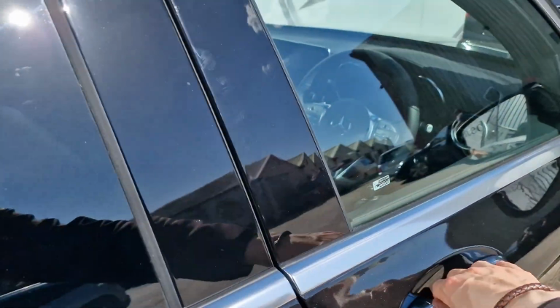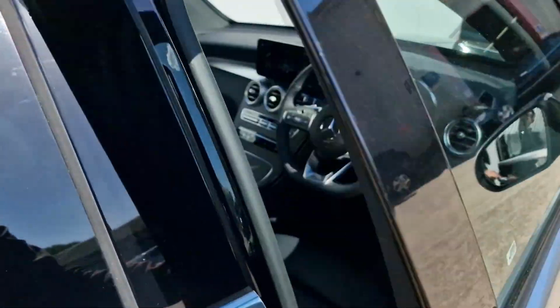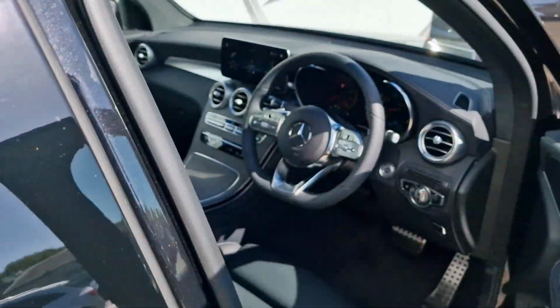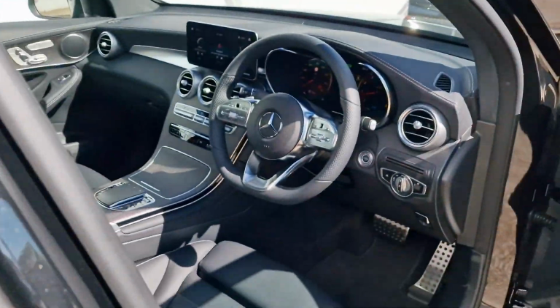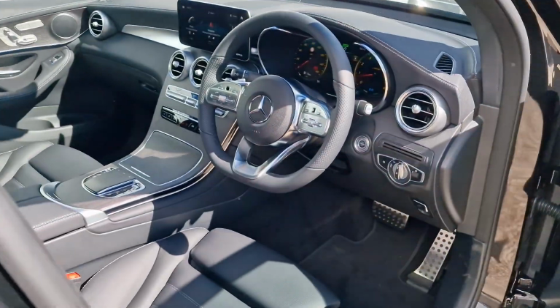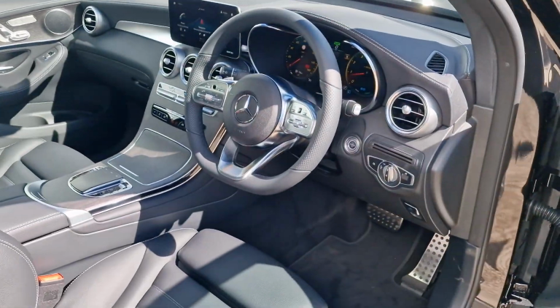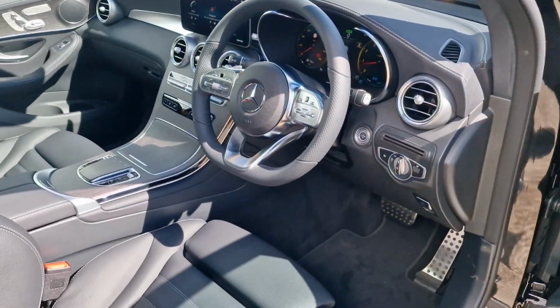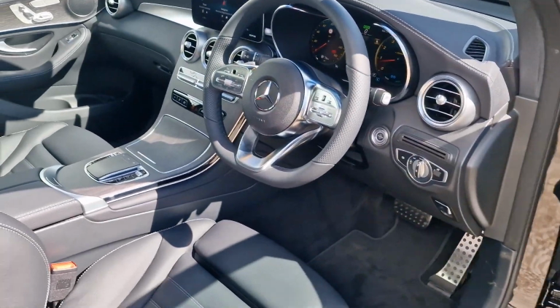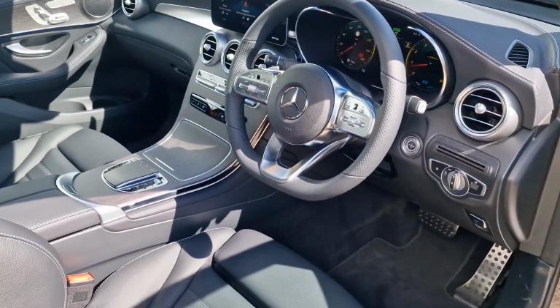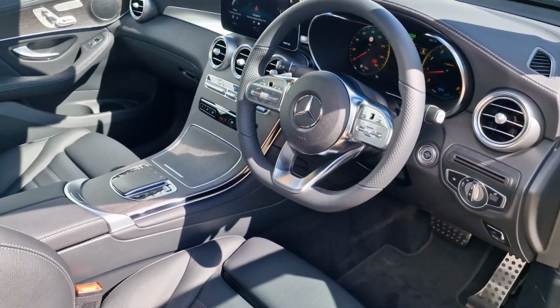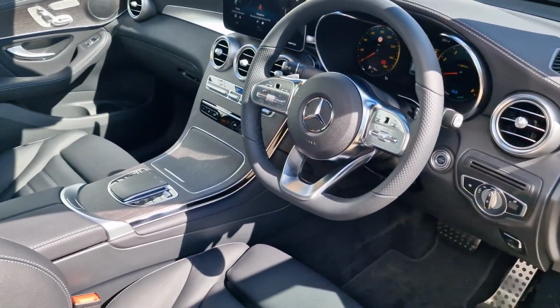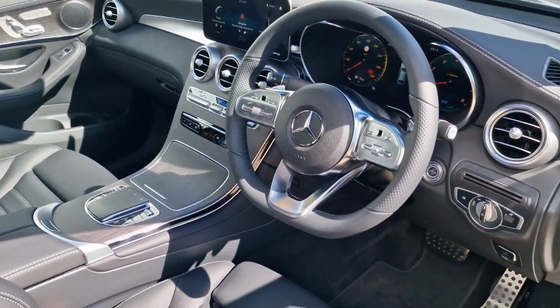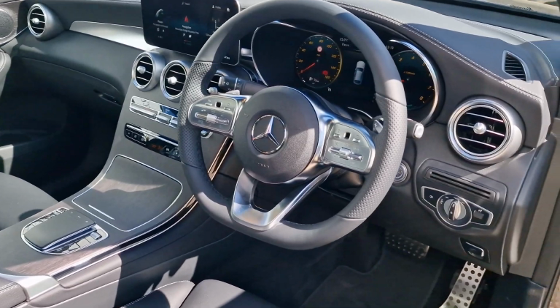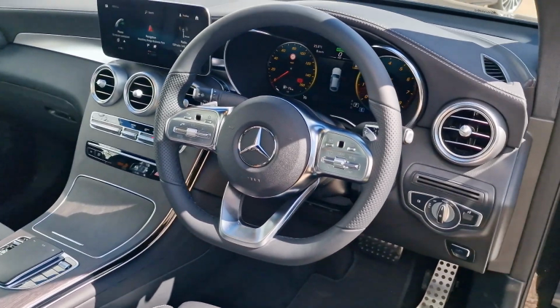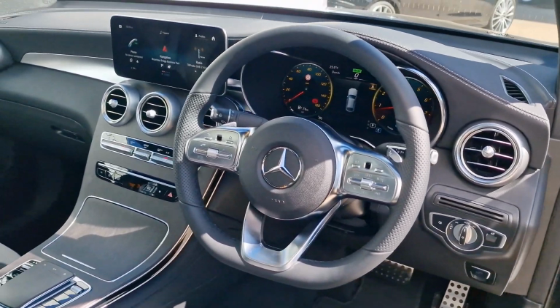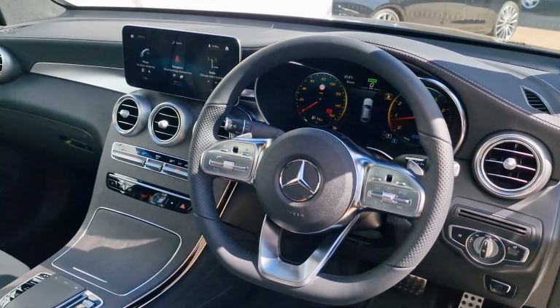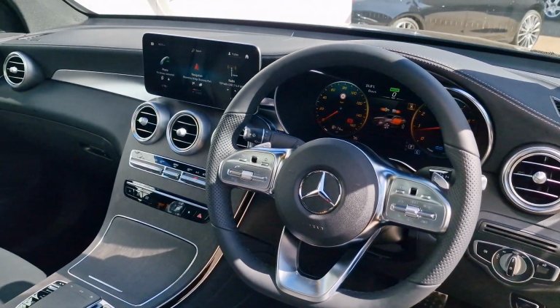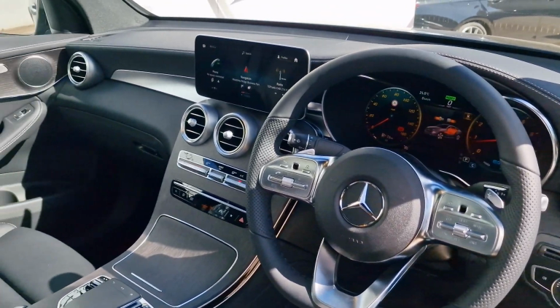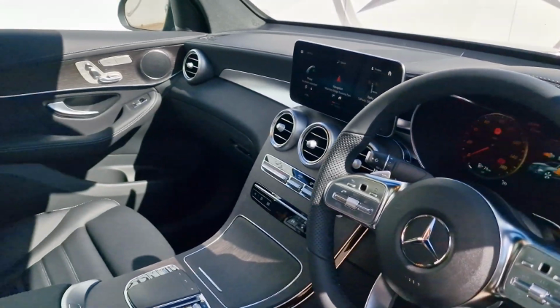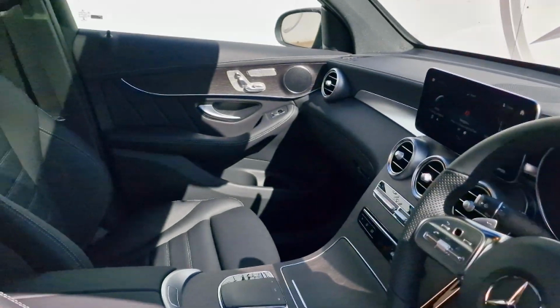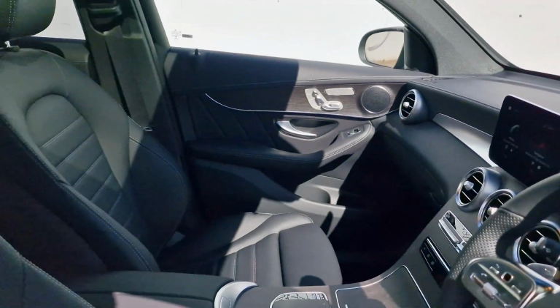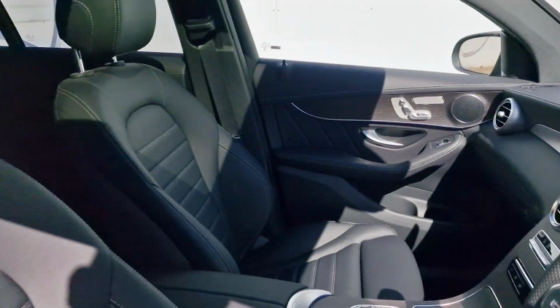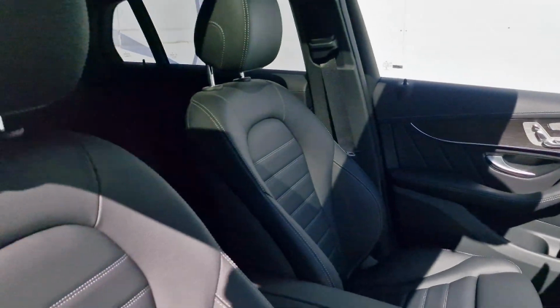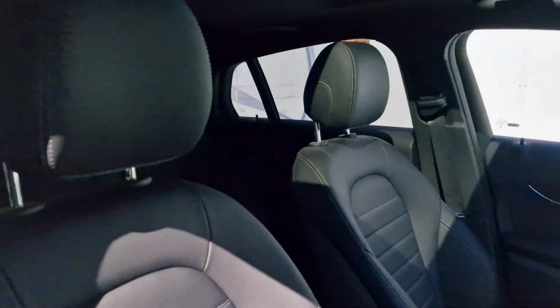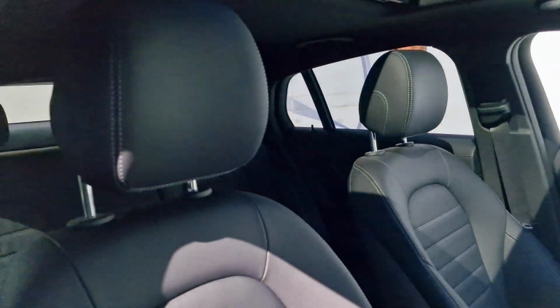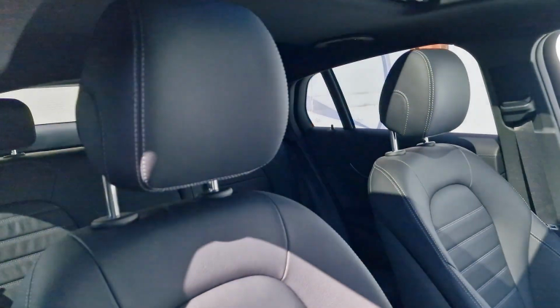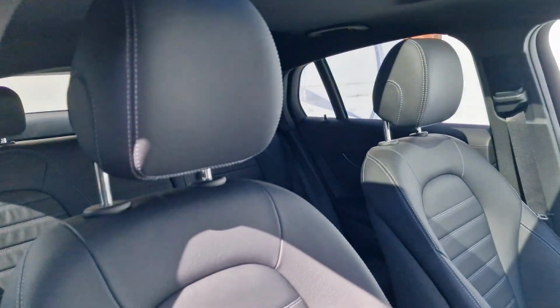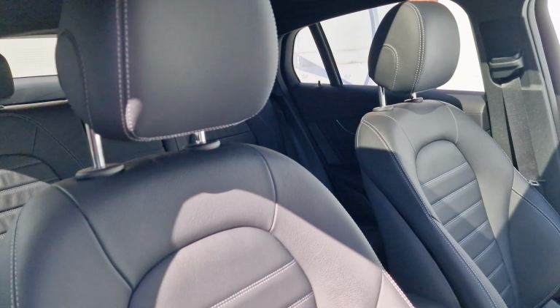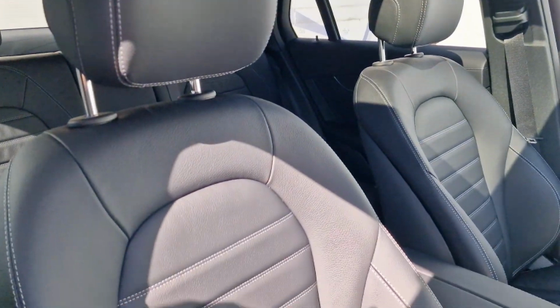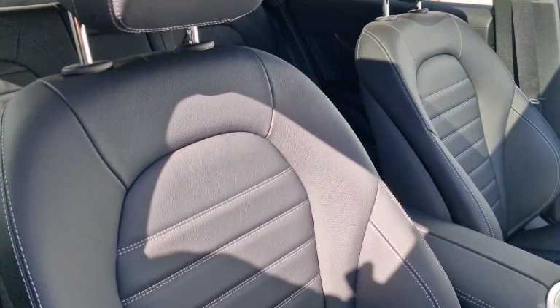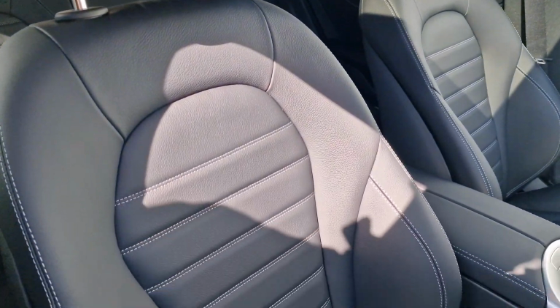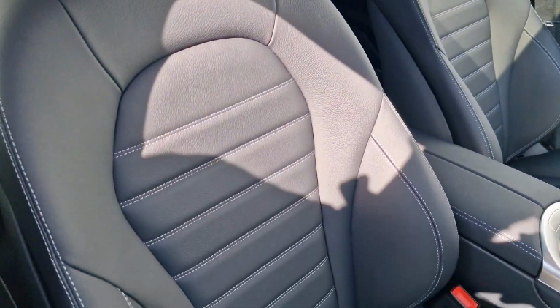Having a quick look at the cockpit, it really is a lovely place to be. We have the digital instrument cluster, which I'll cover in more detail later on, and these lovely more bolstered front seats as well.